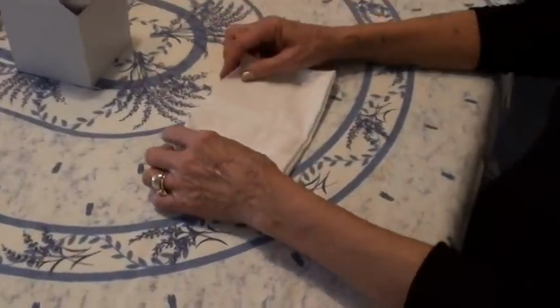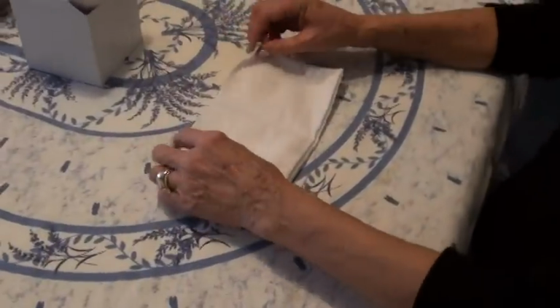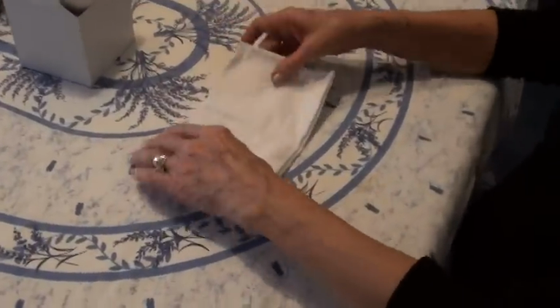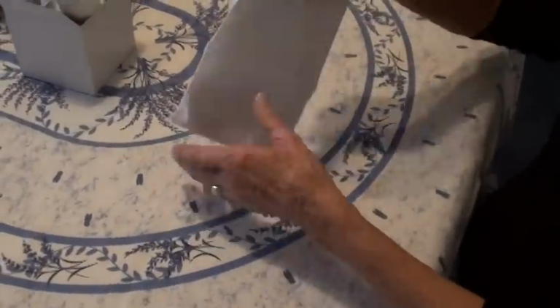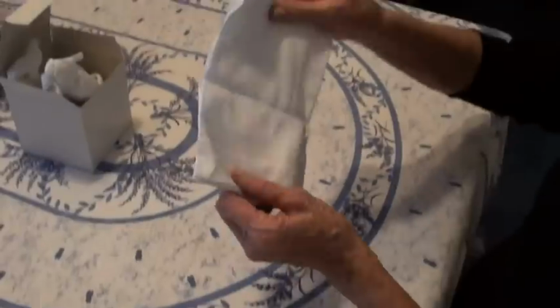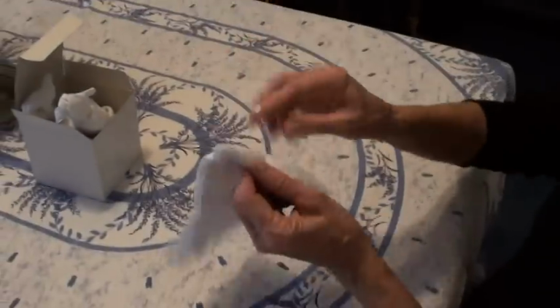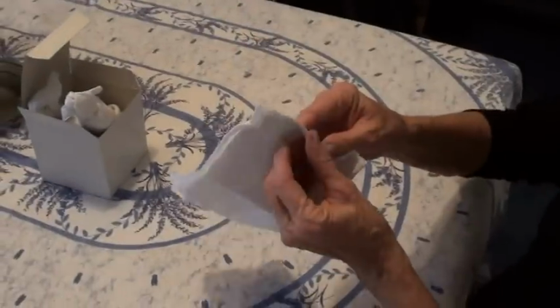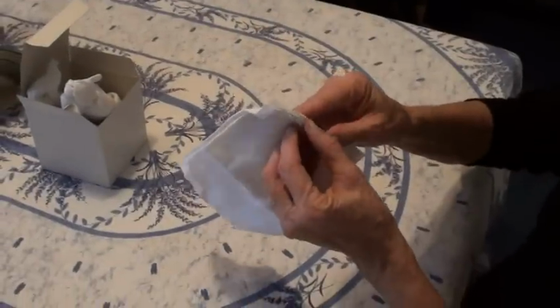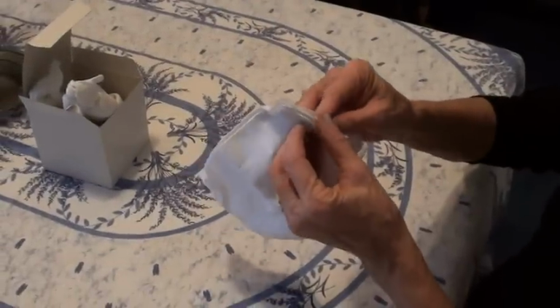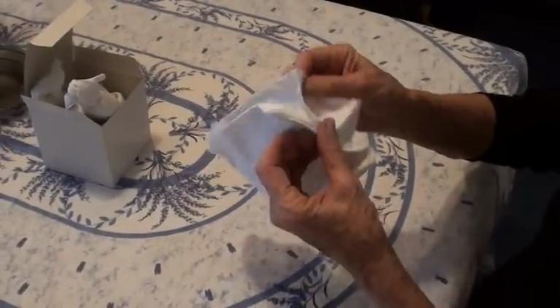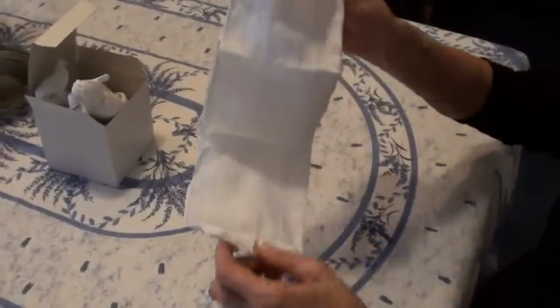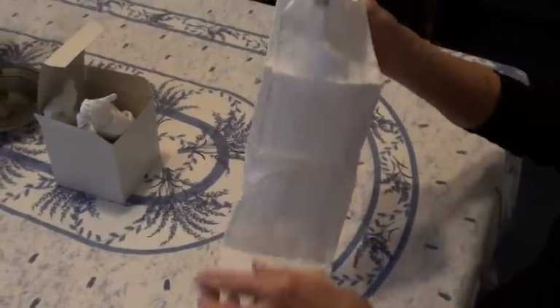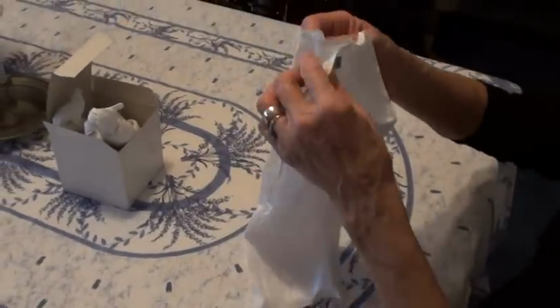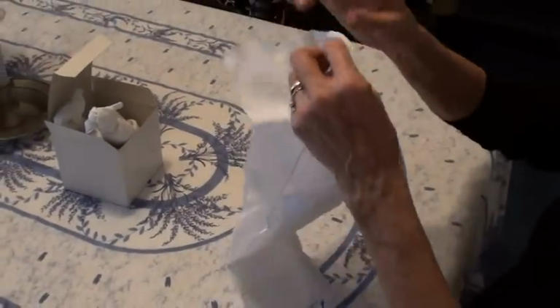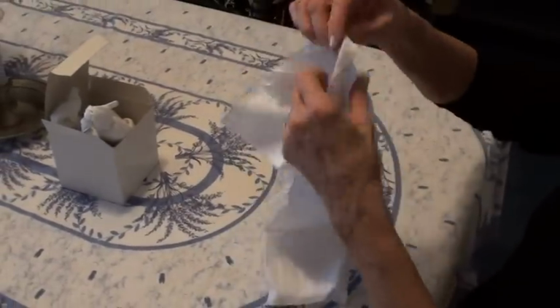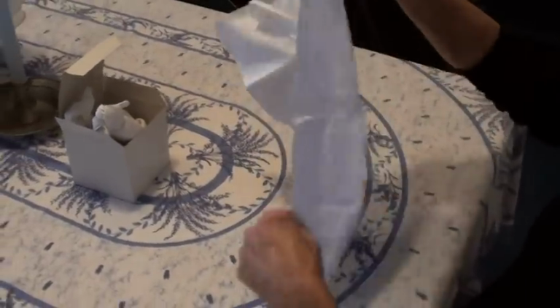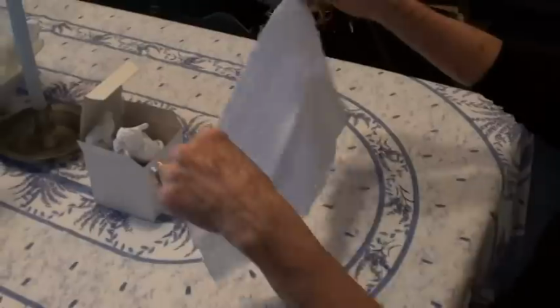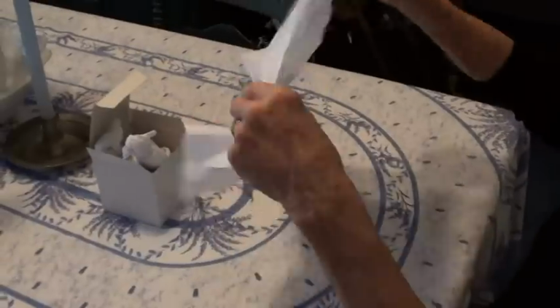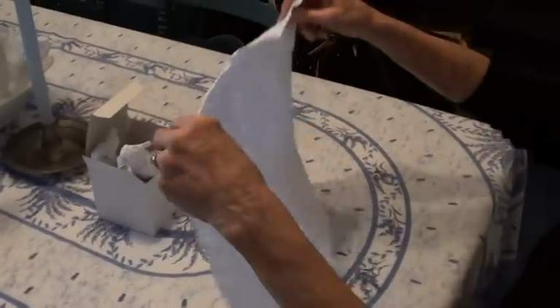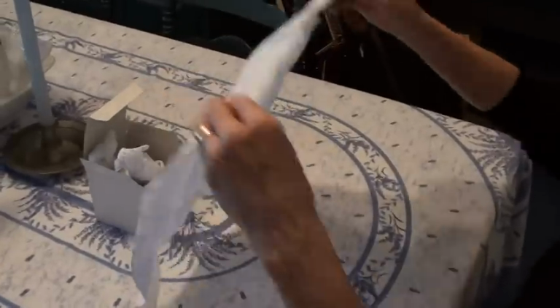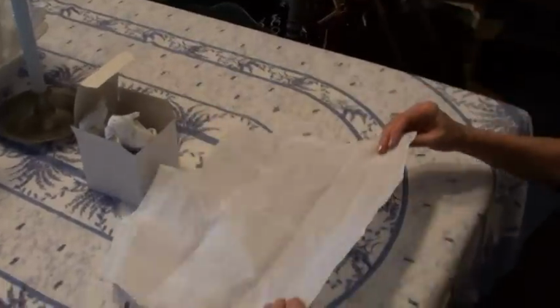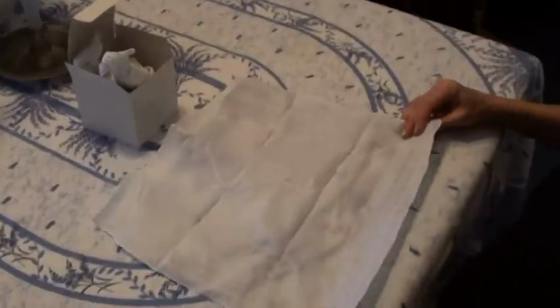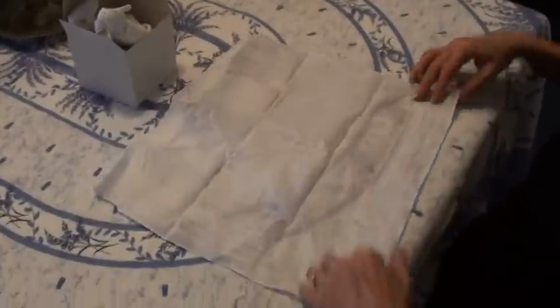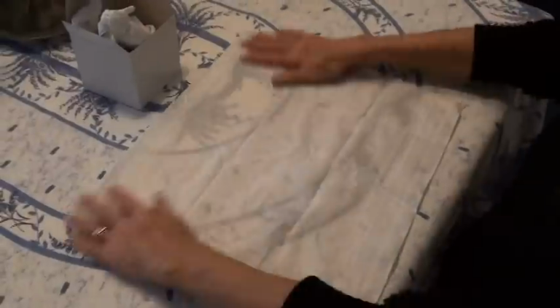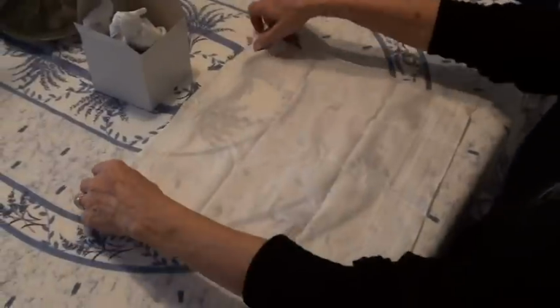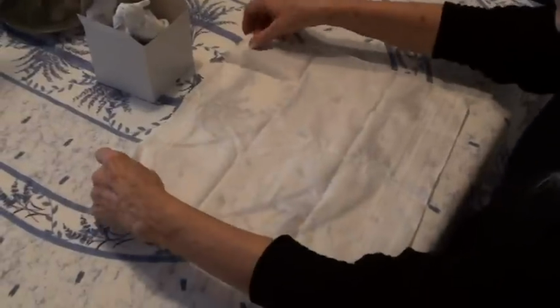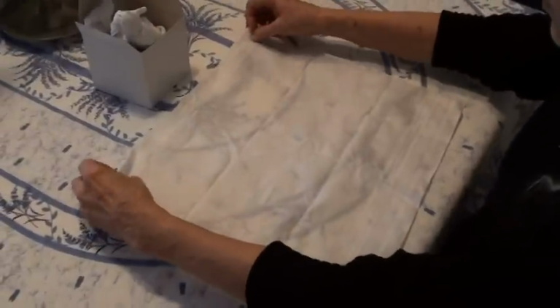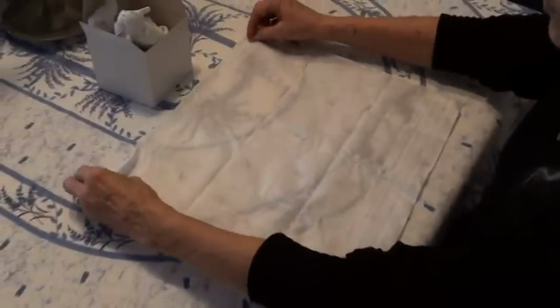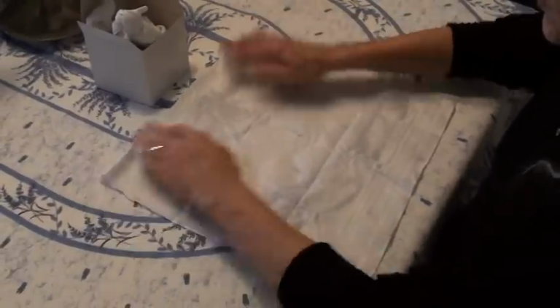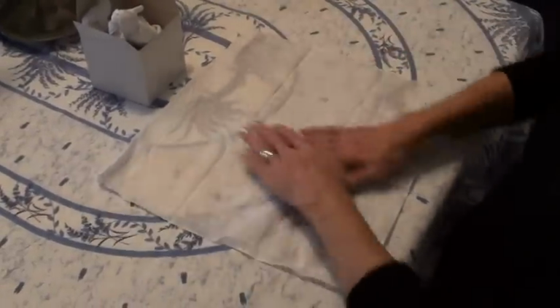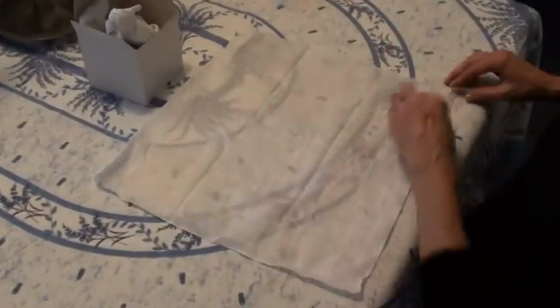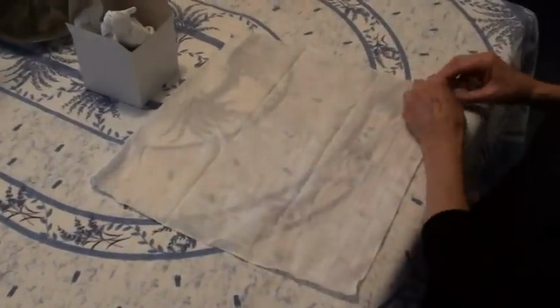First of all, you take a man's handkerchief and you'd like it to be a full square — some handkerchiefs aren't a full square. These are full square, because we want it to be a full square.